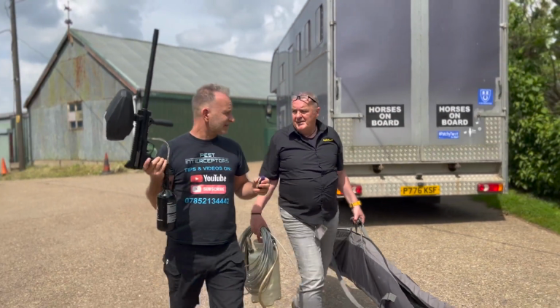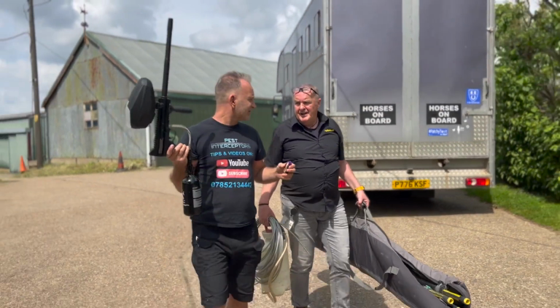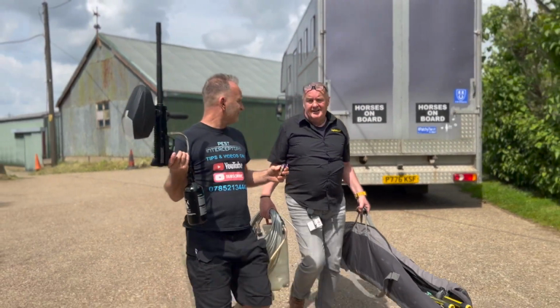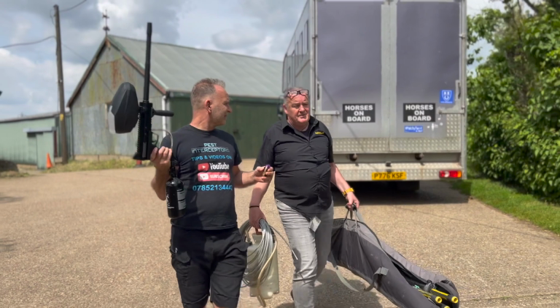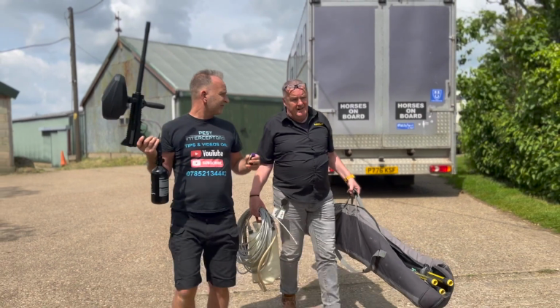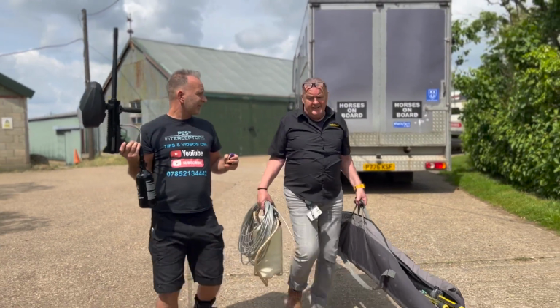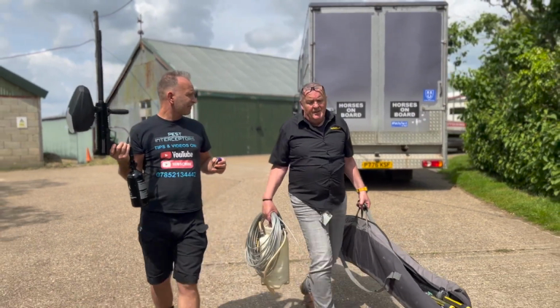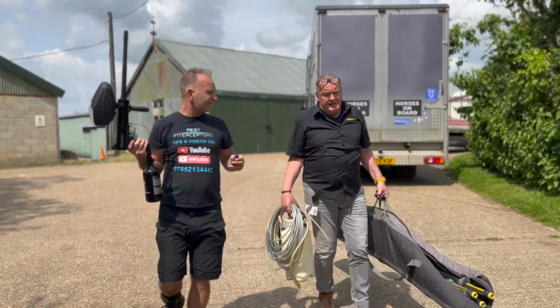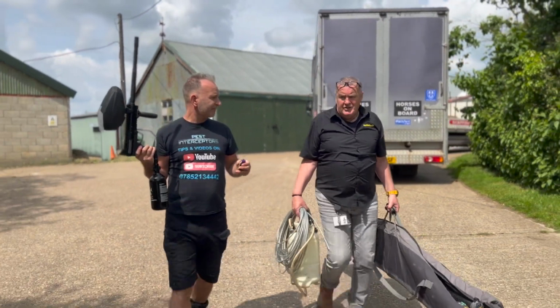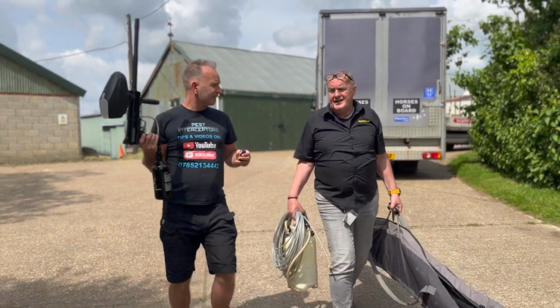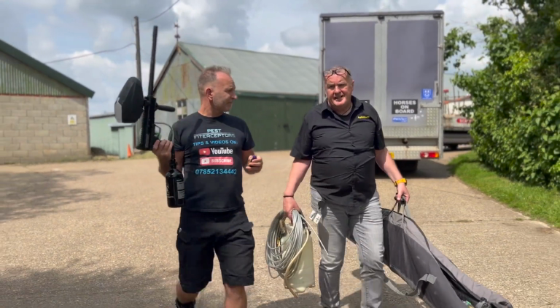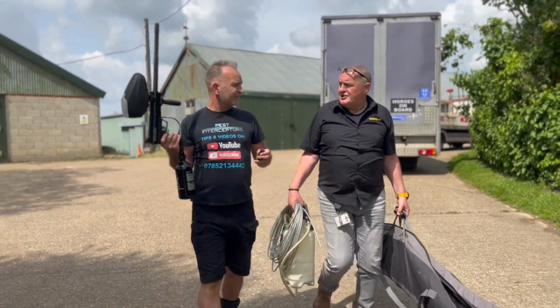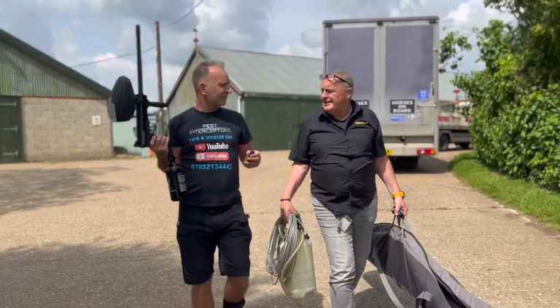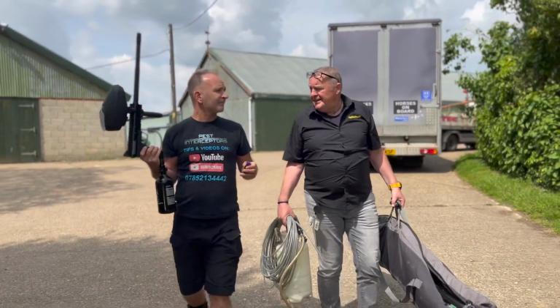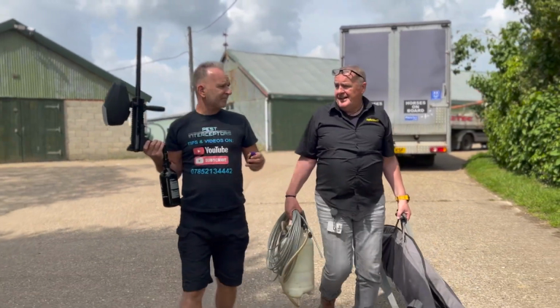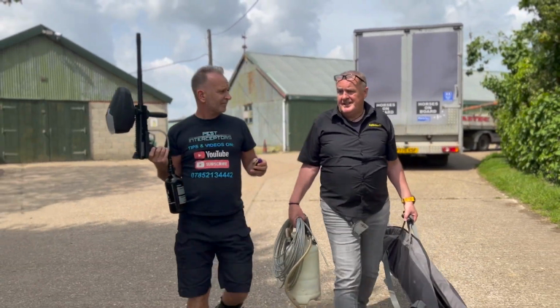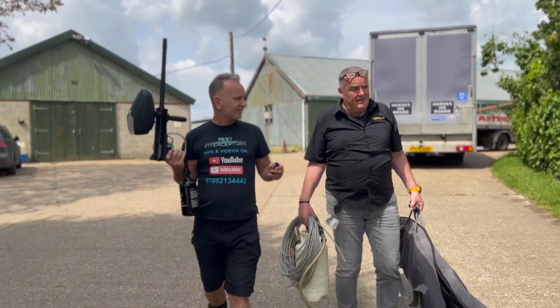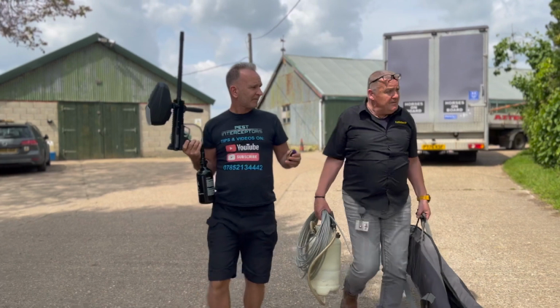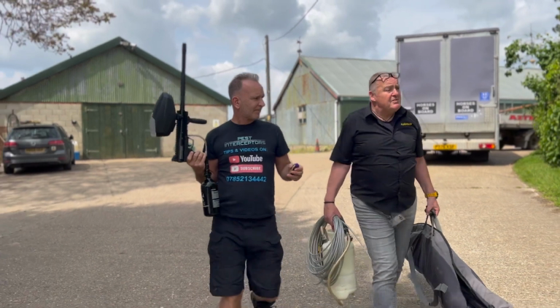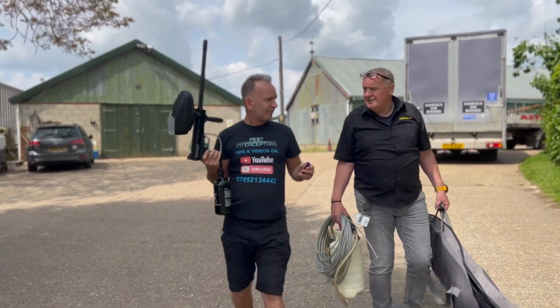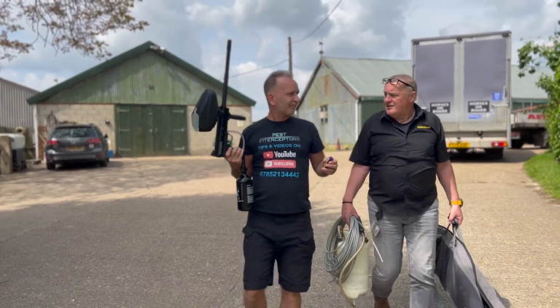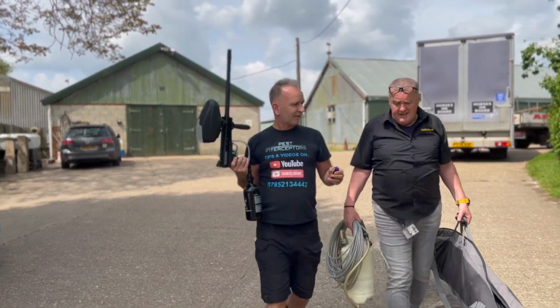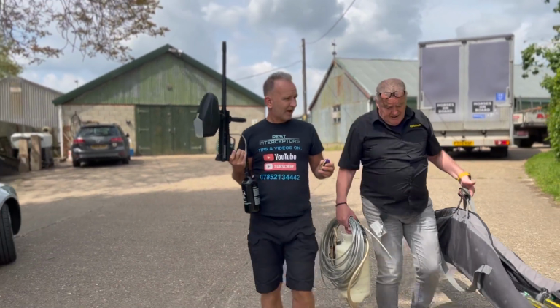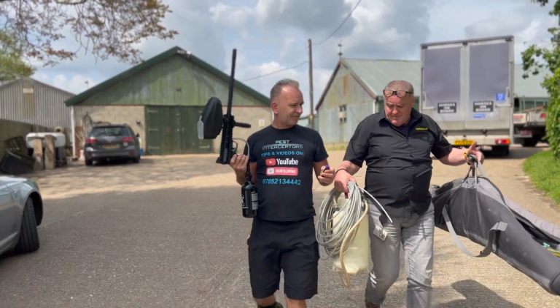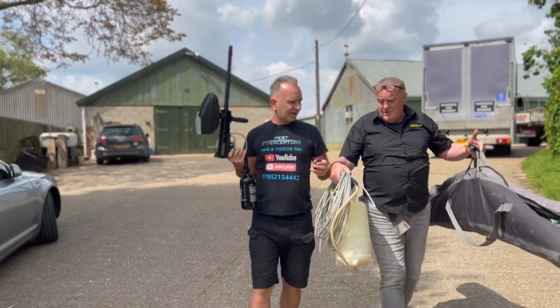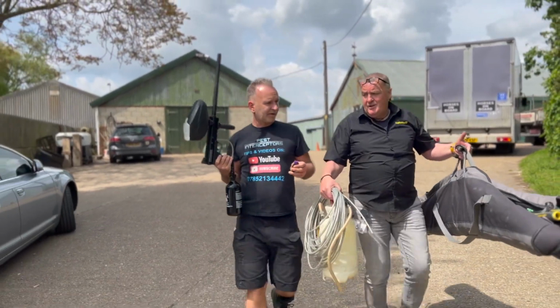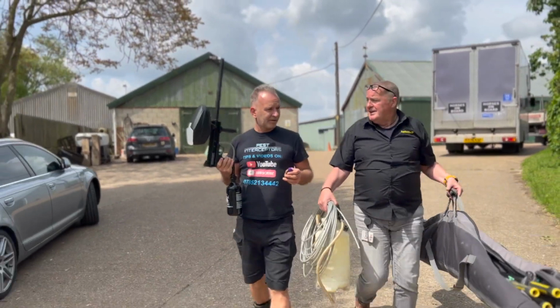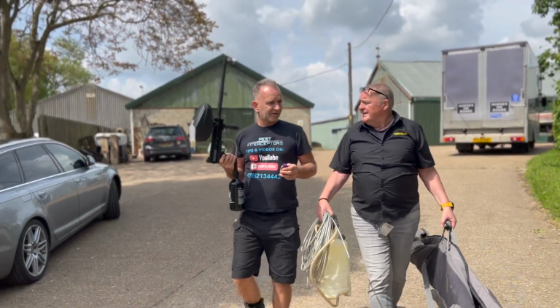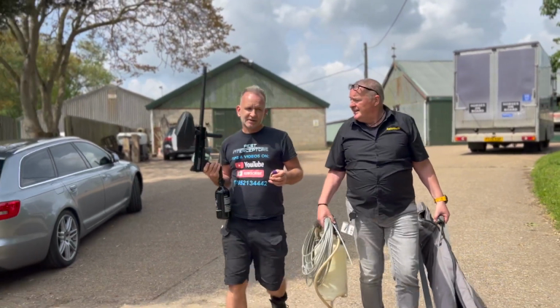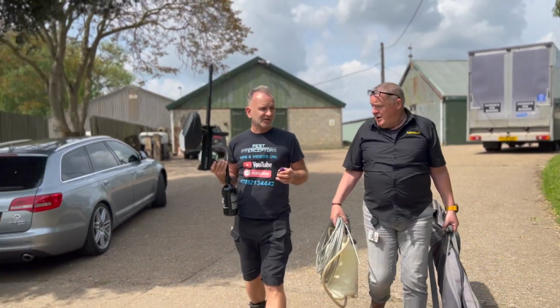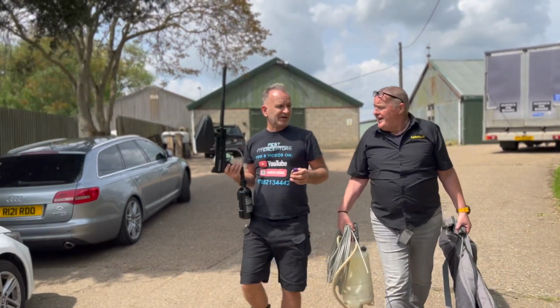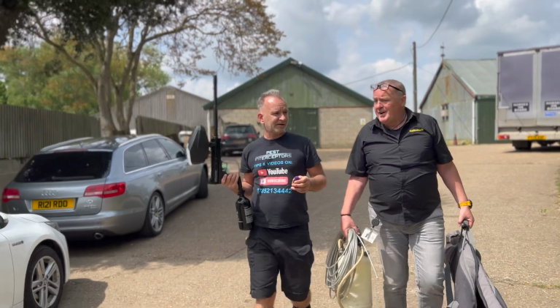Just bear in mind that when I'm treating an Asian hornet nest I don't cut trees down, I don't cut swathes into the countryside — it's just me walking in the field with this. Sounds good to me. Or that, or both.